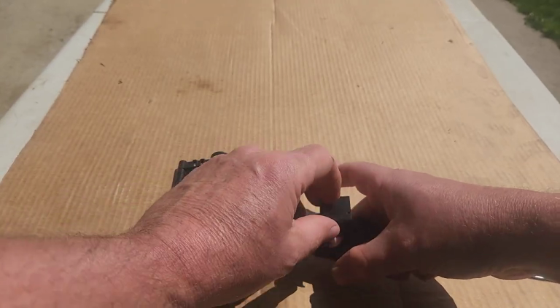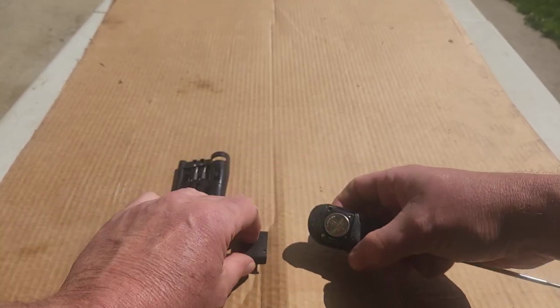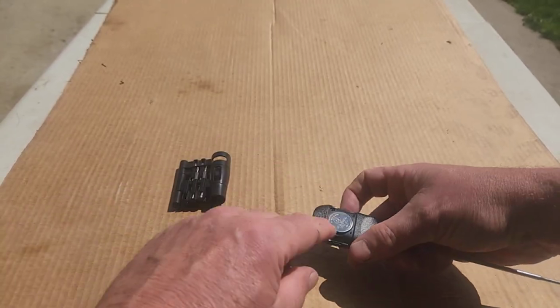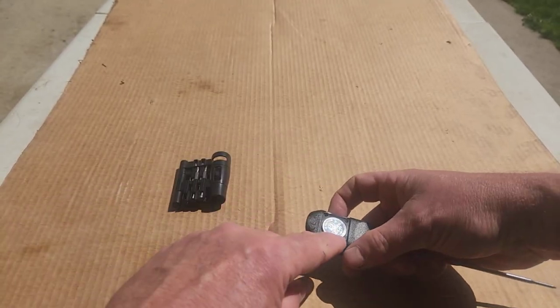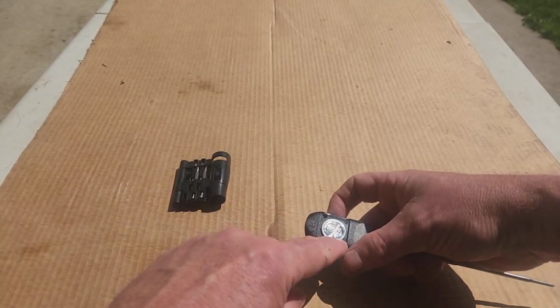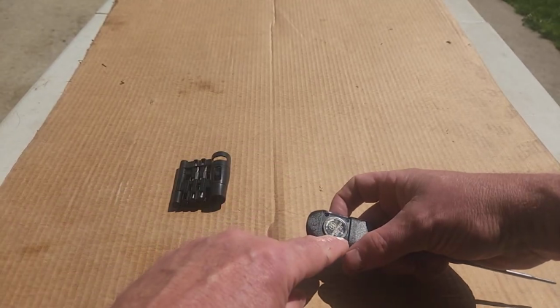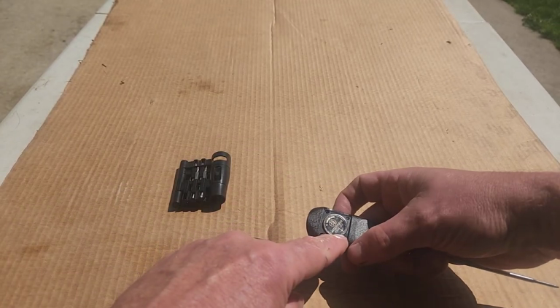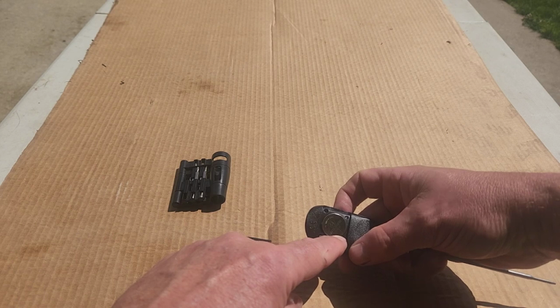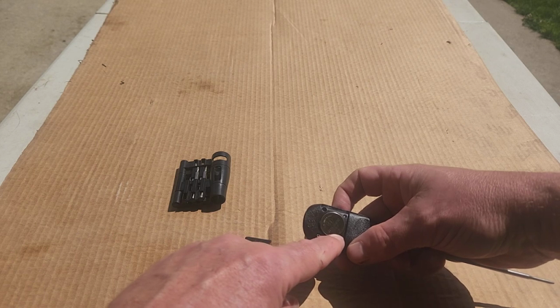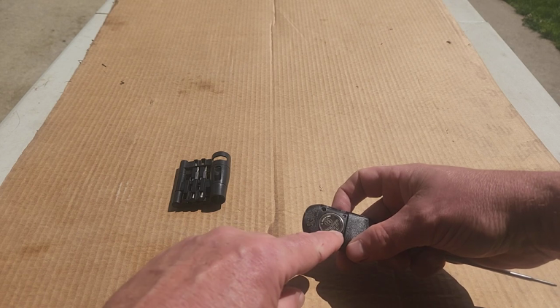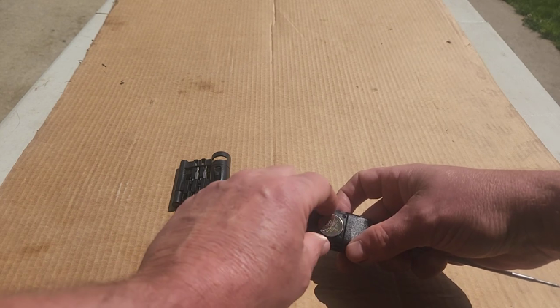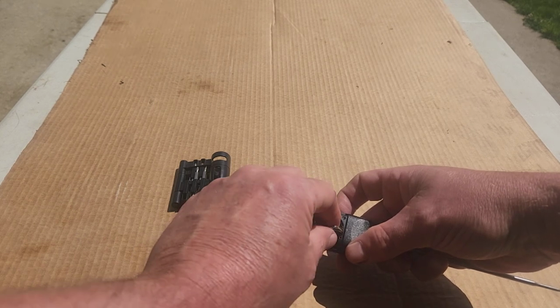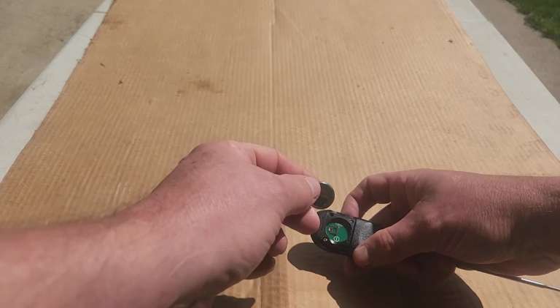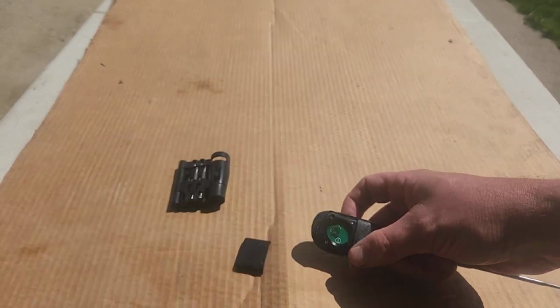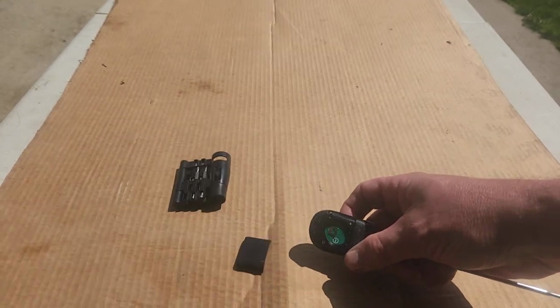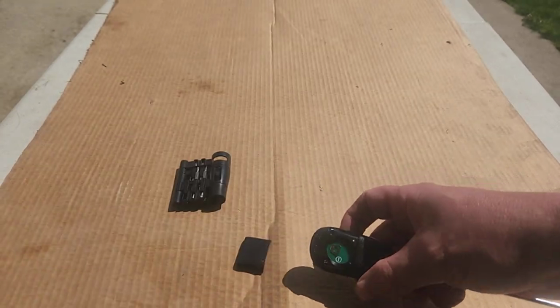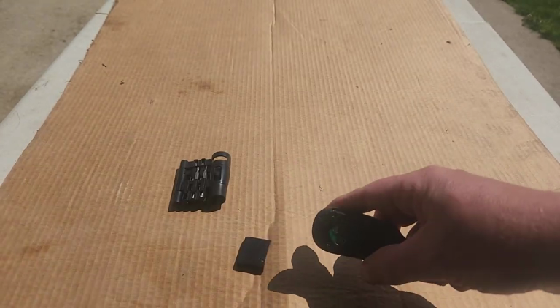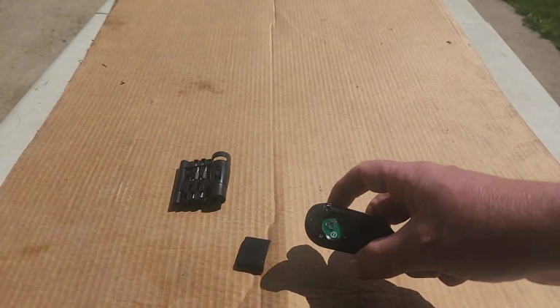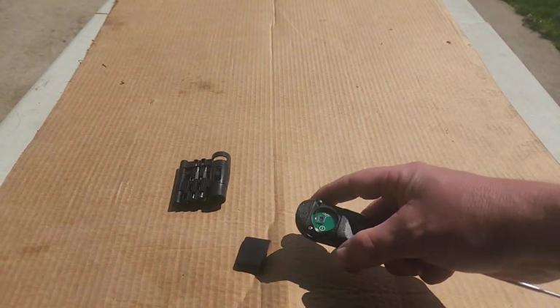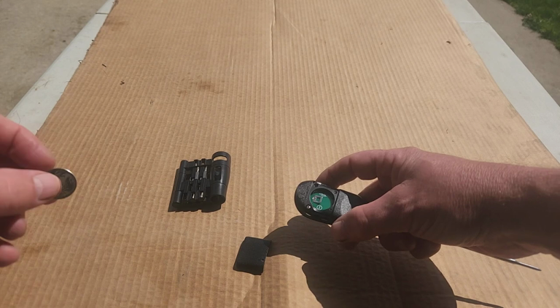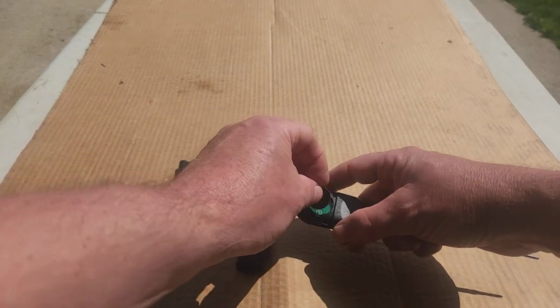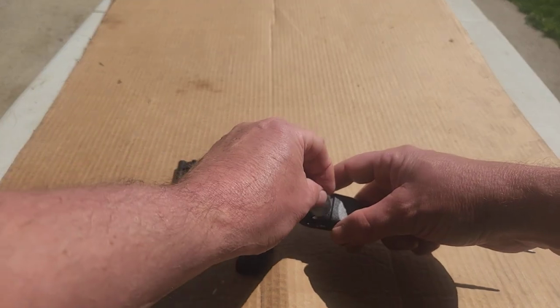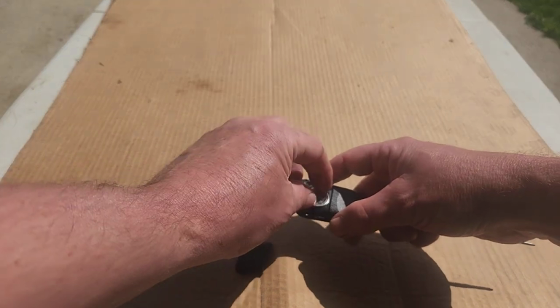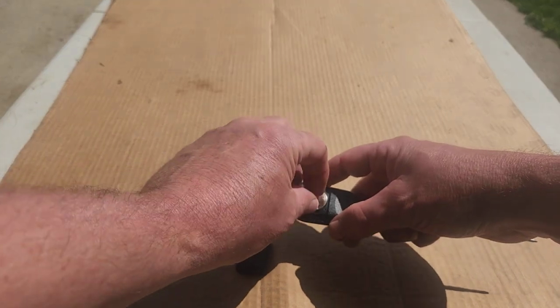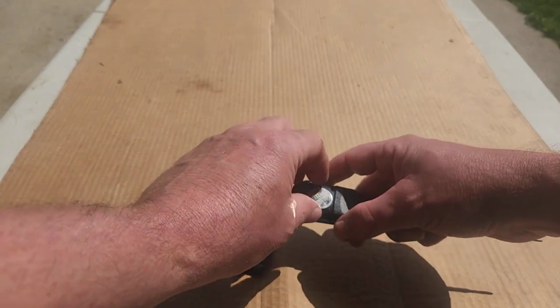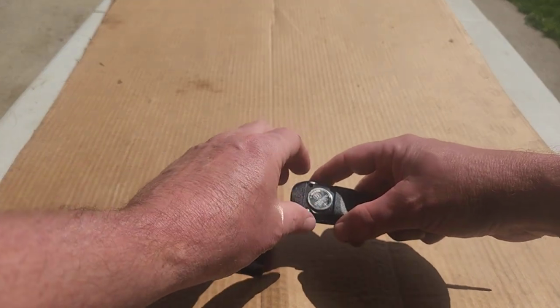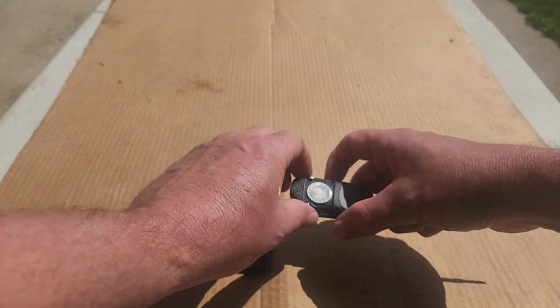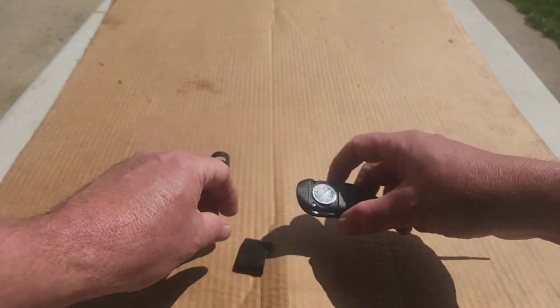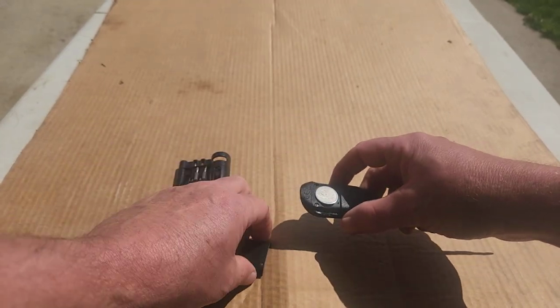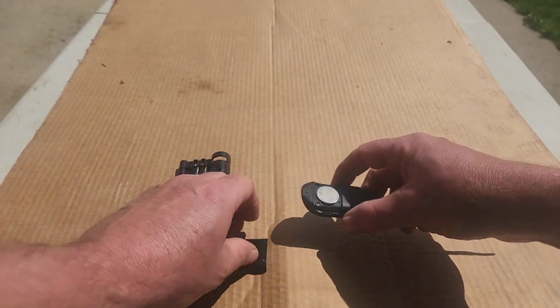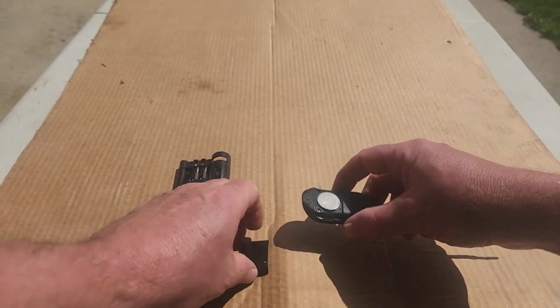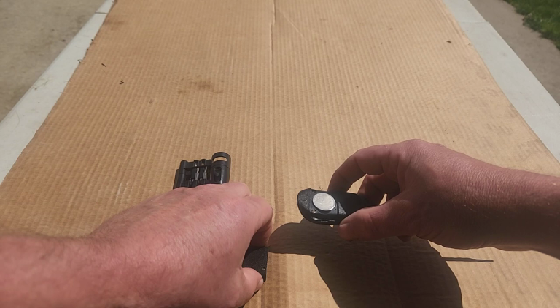Cover comes off — take note the positive side is up, which of course means the negative side is down. I'll get a replacement battery; this takes a CR2032 battery.